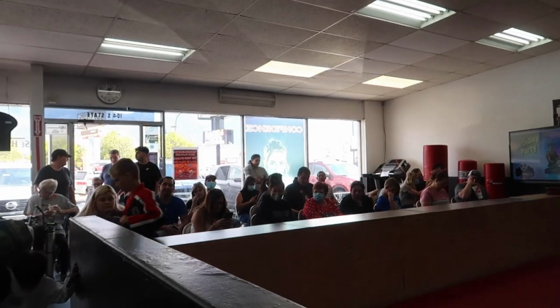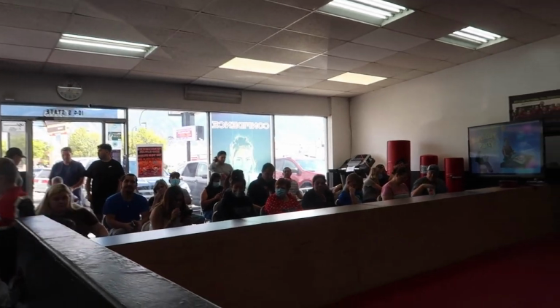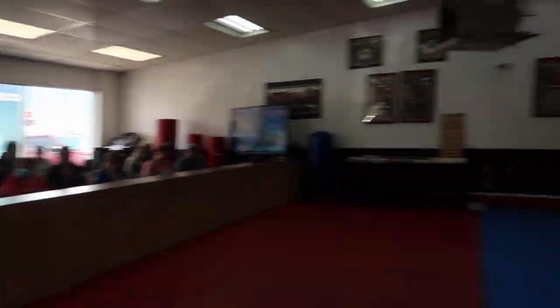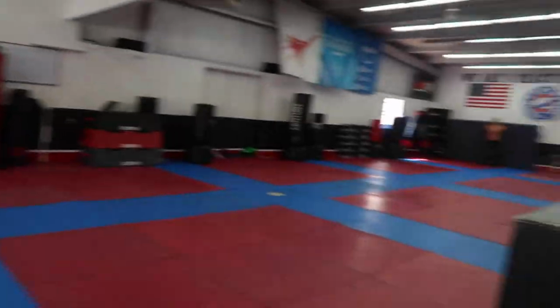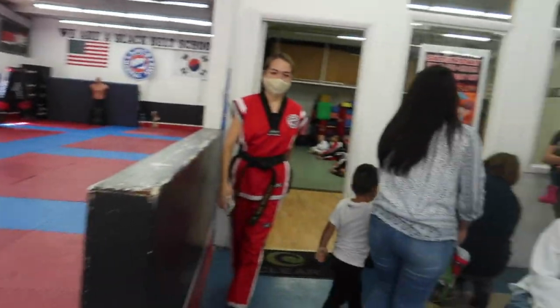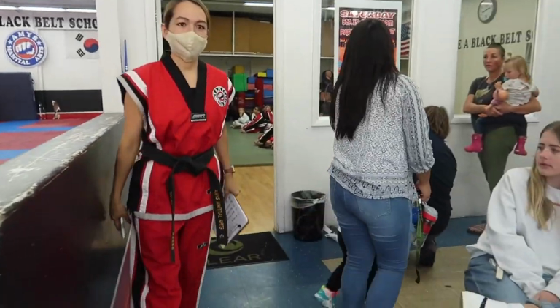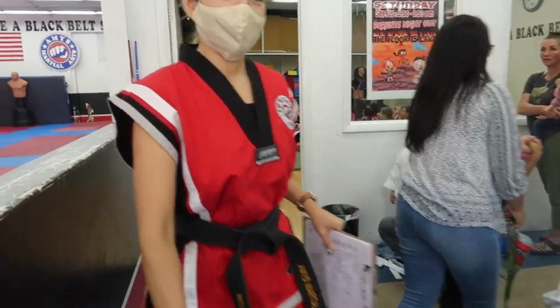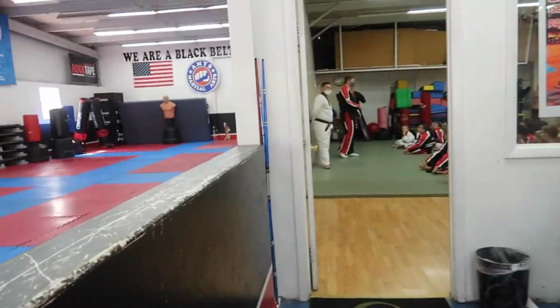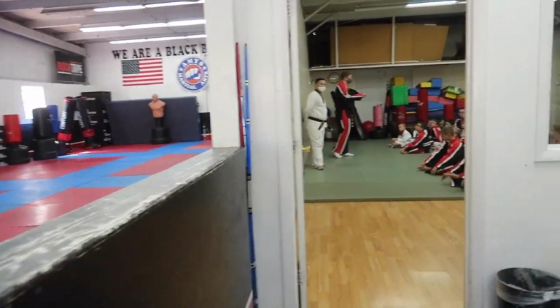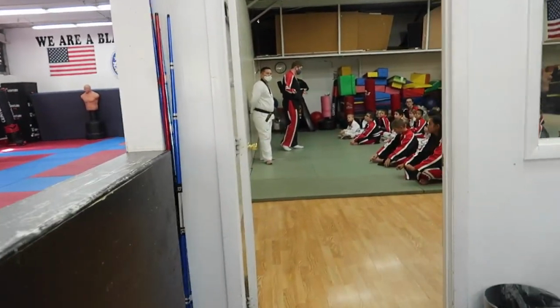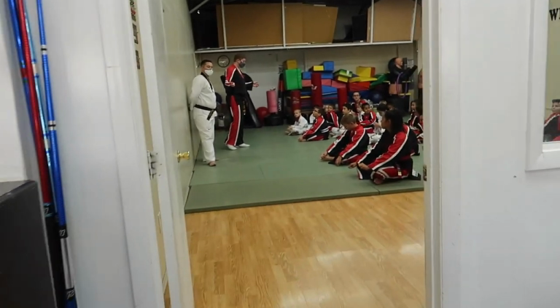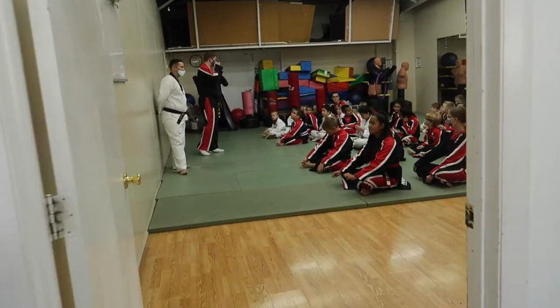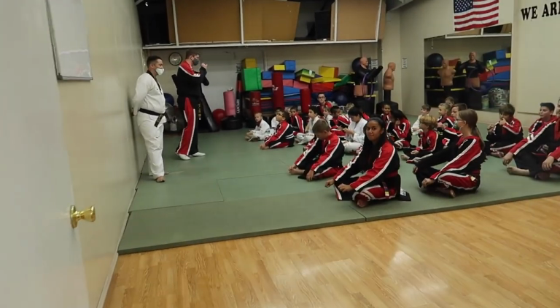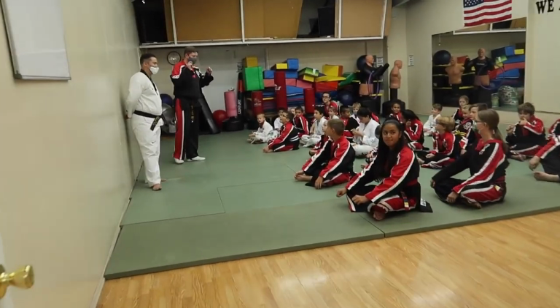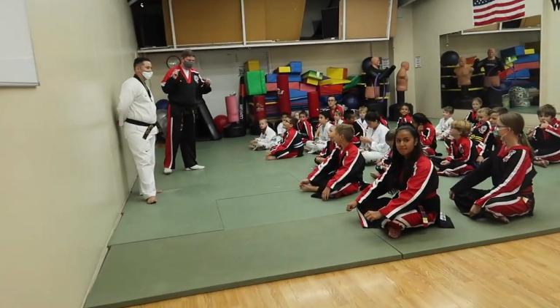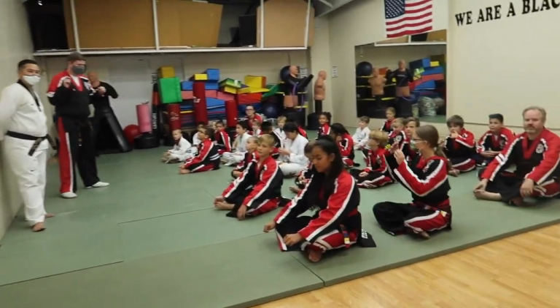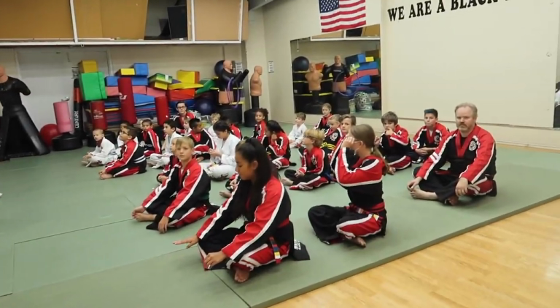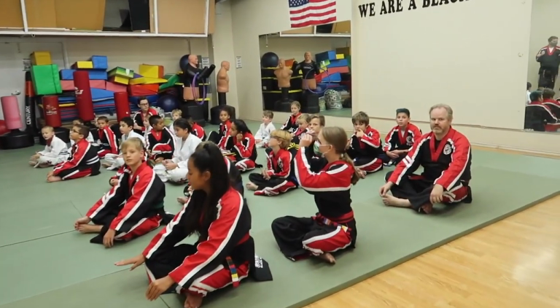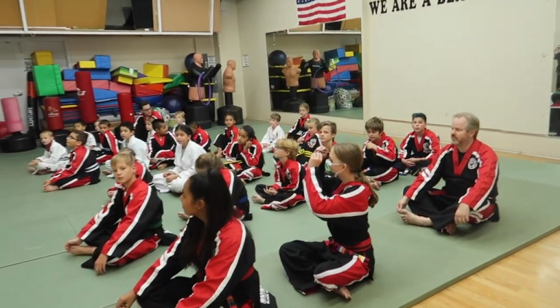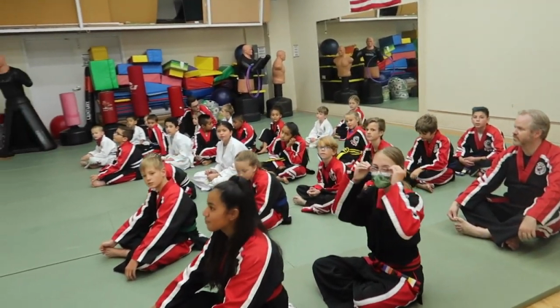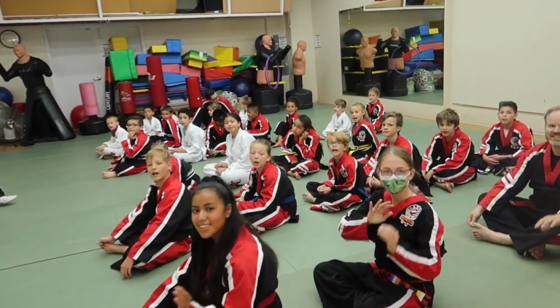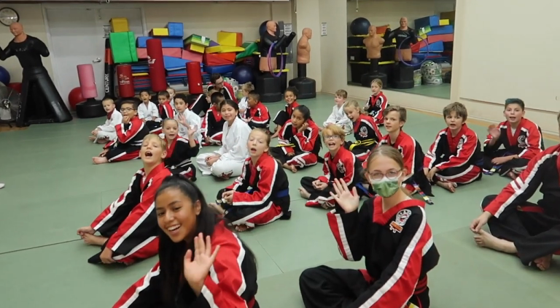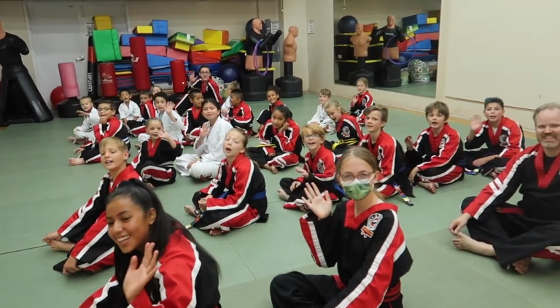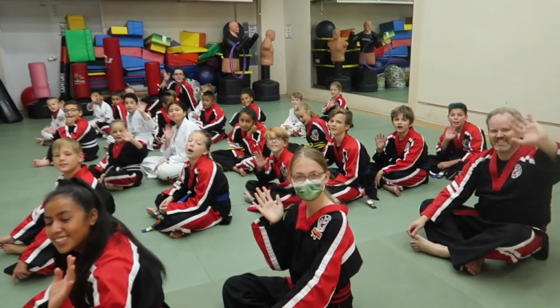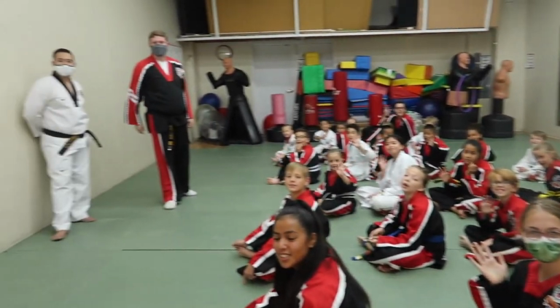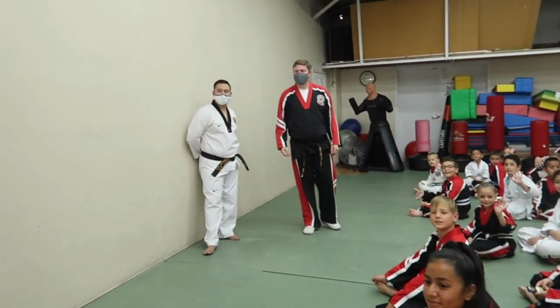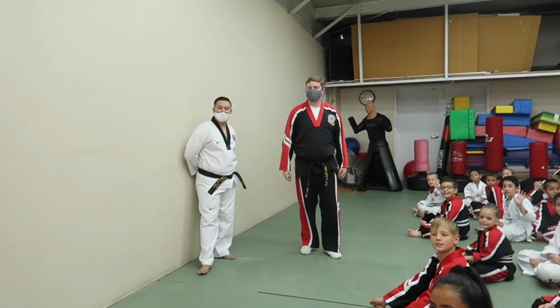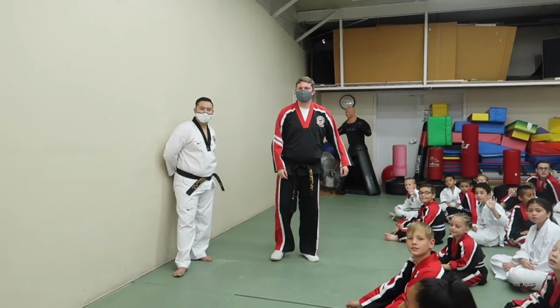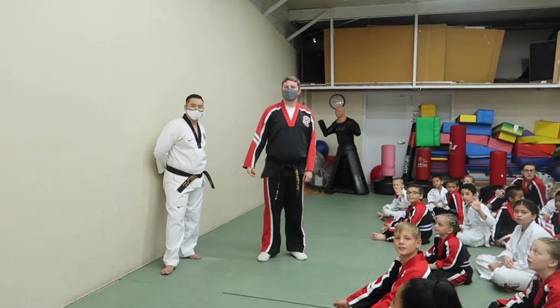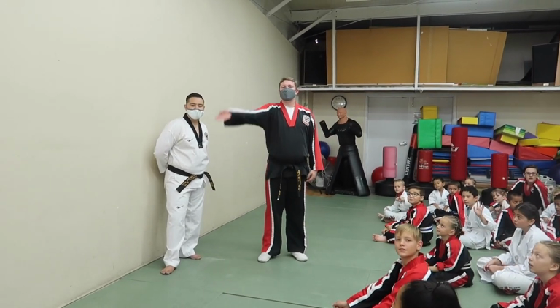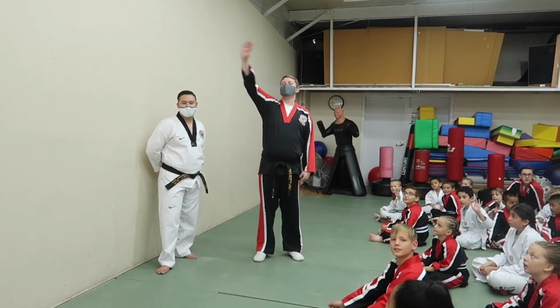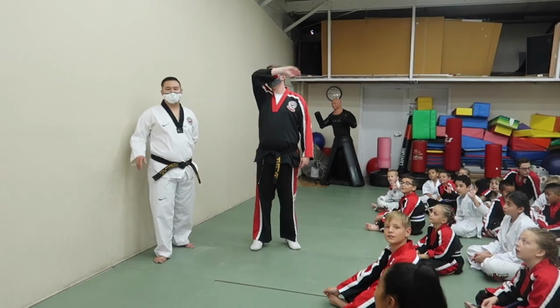We have parents all here waiting, and we have all the kids in here getting prepped for their belt graduation. Everyone say hi! My student would say hi.